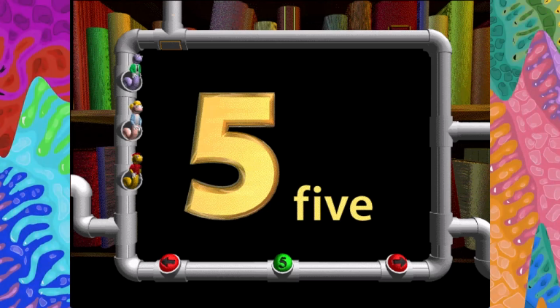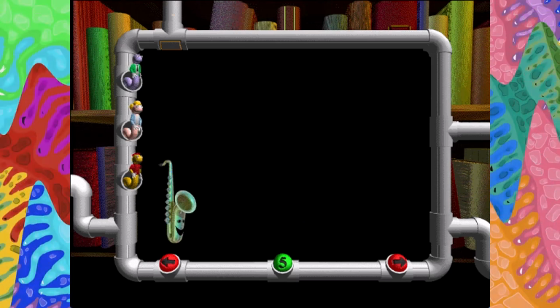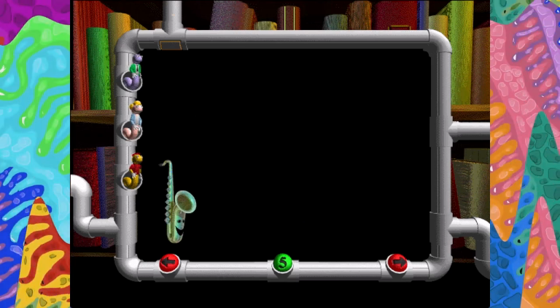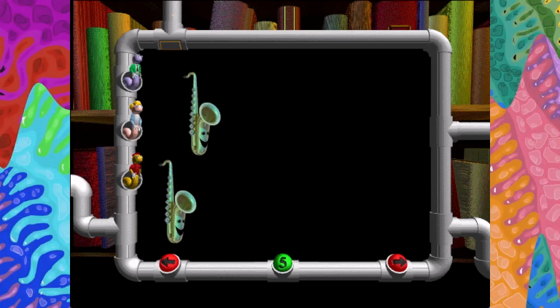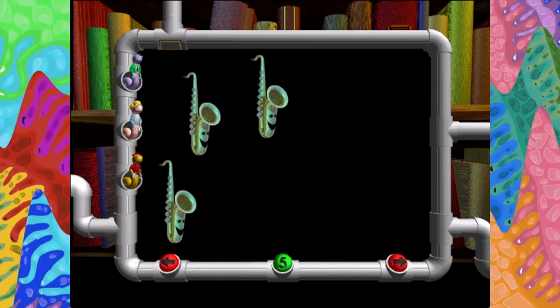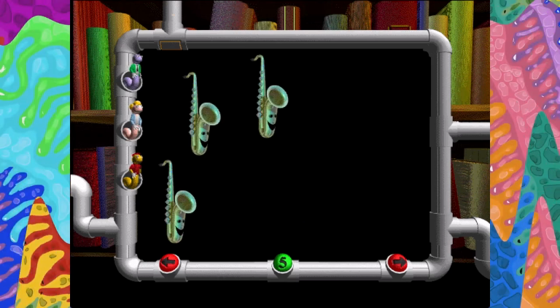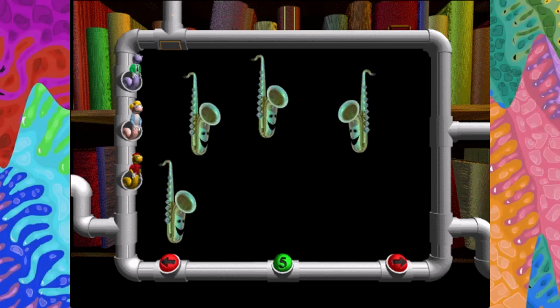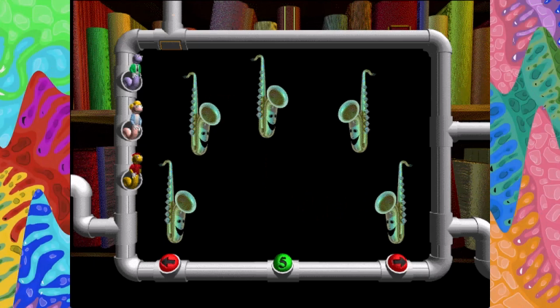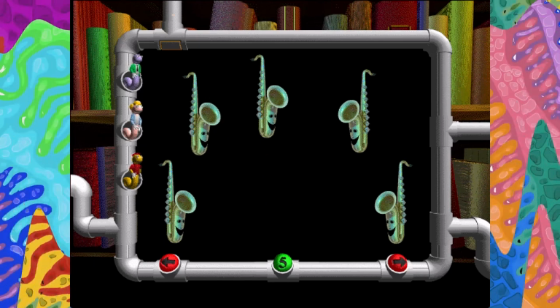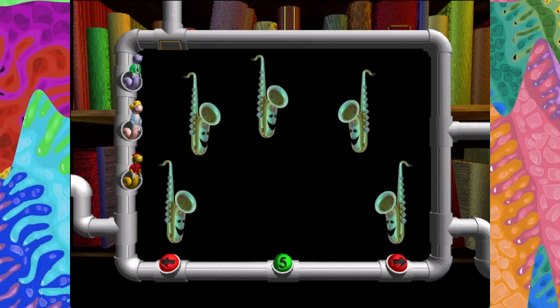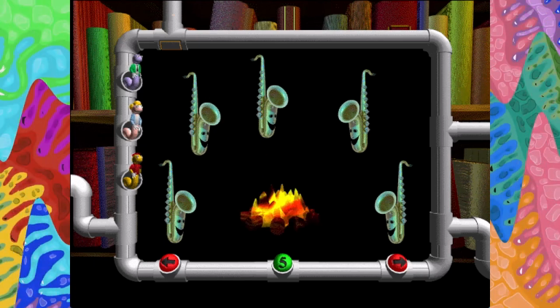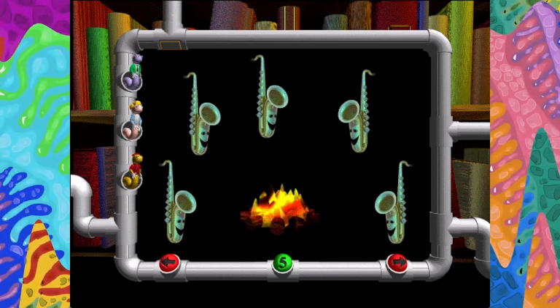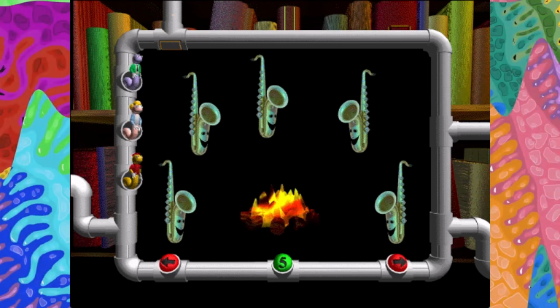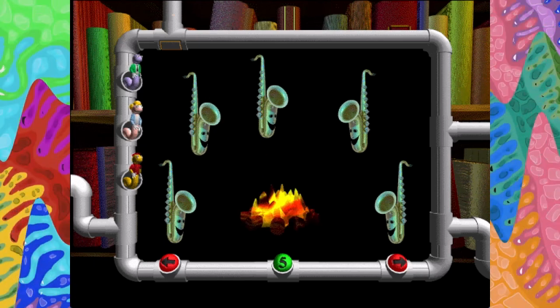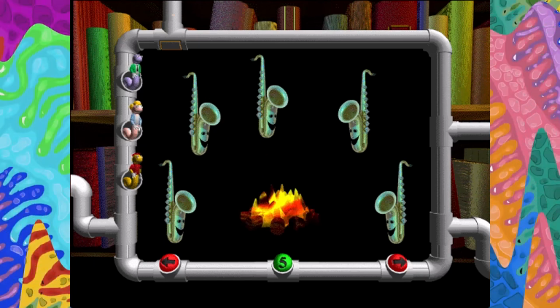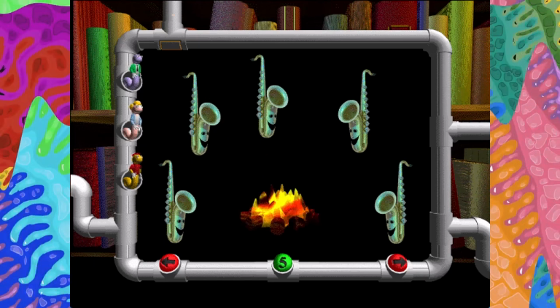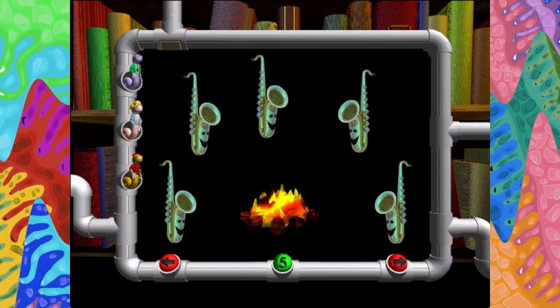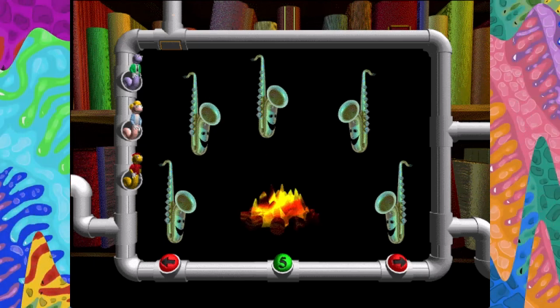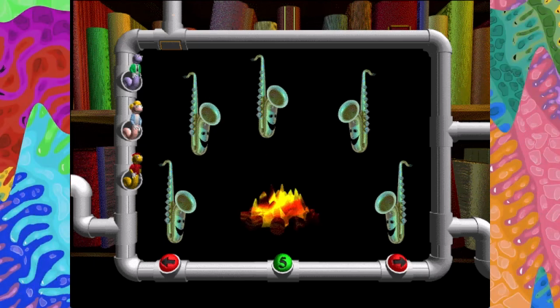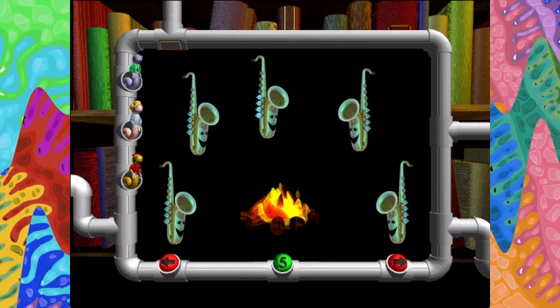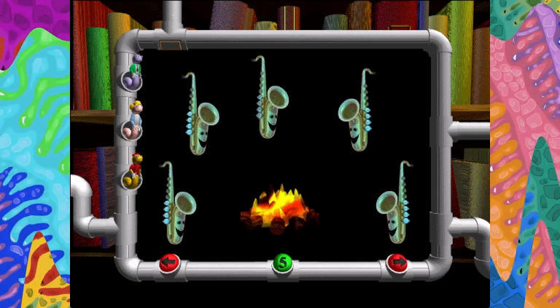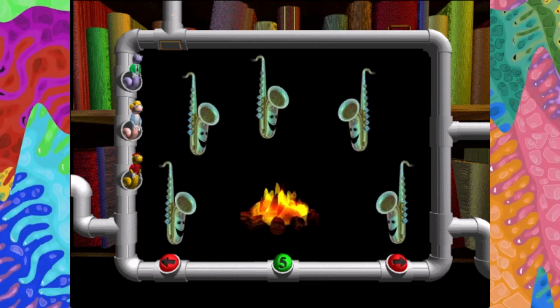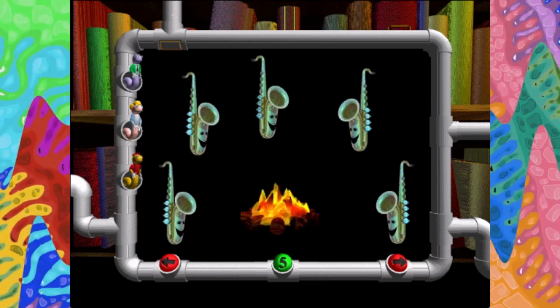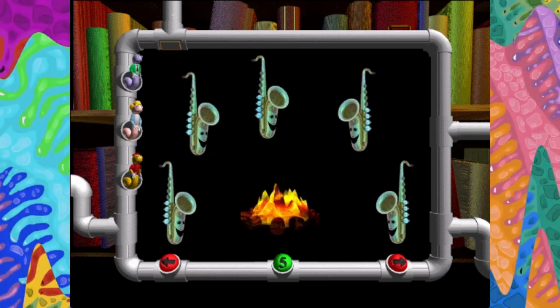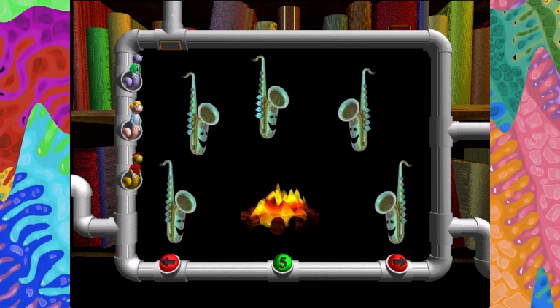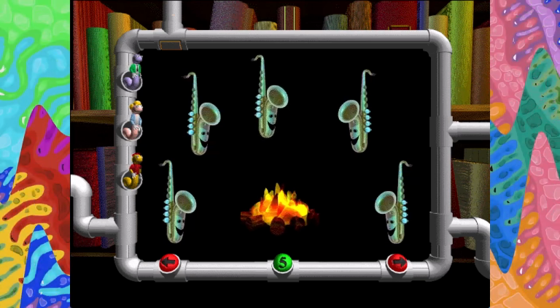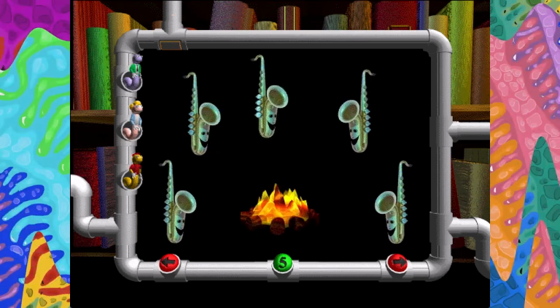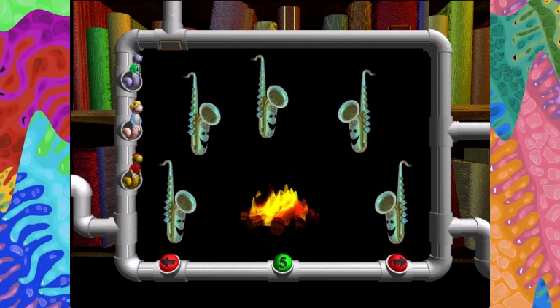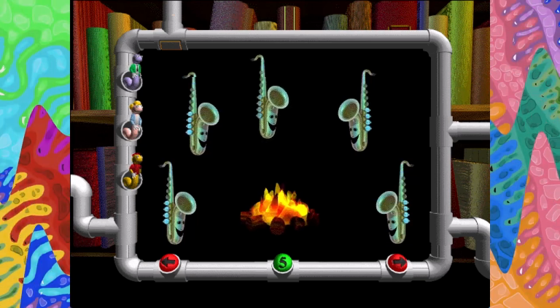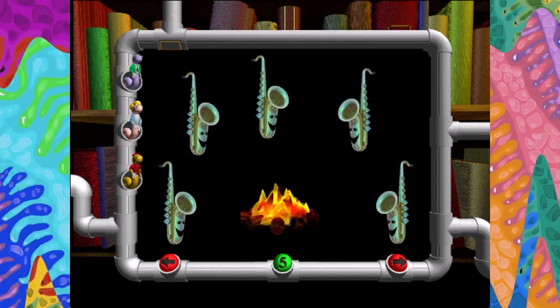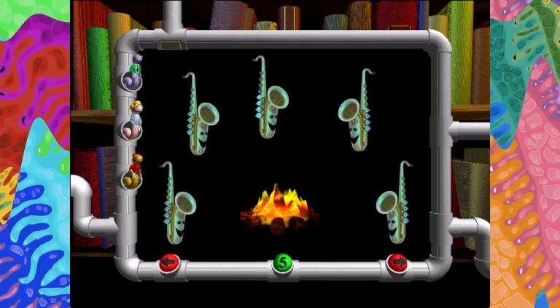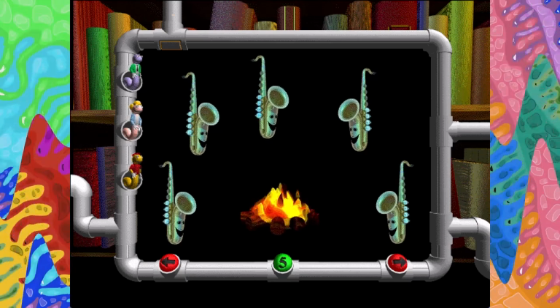One, two, three, four, five. Five chilly saxophones trying to keep warm. One, two, three, four, five.